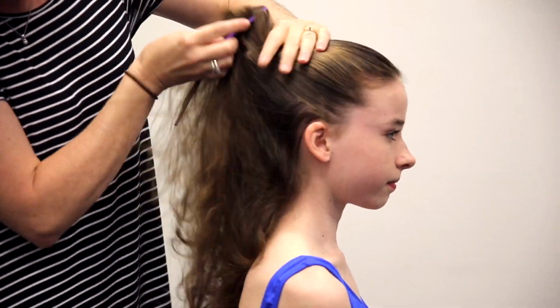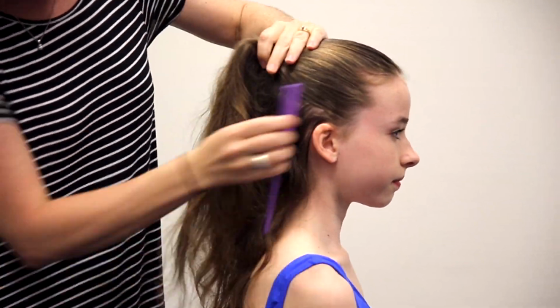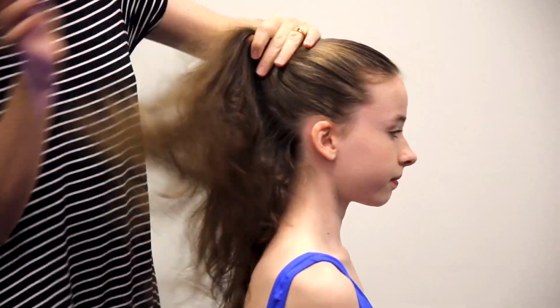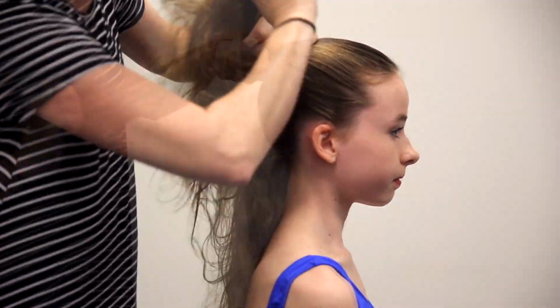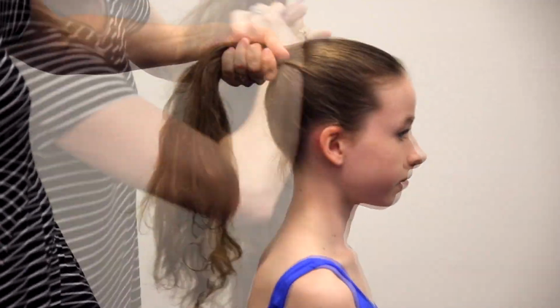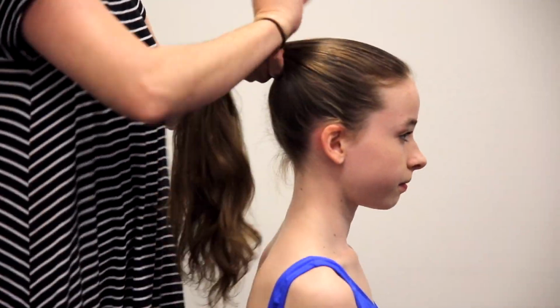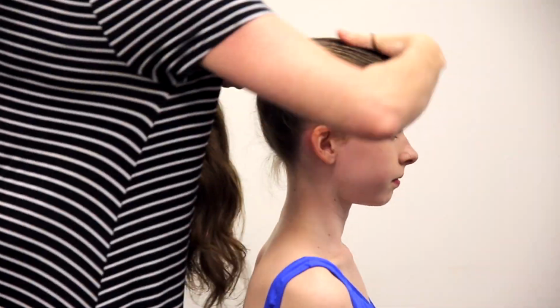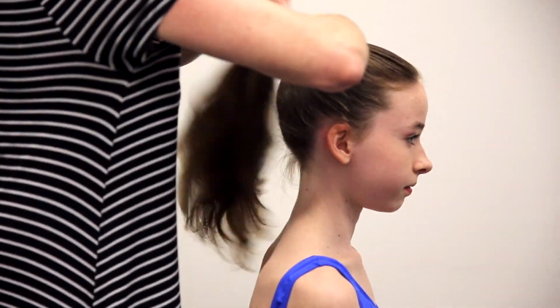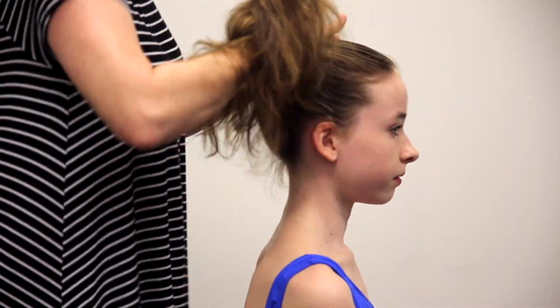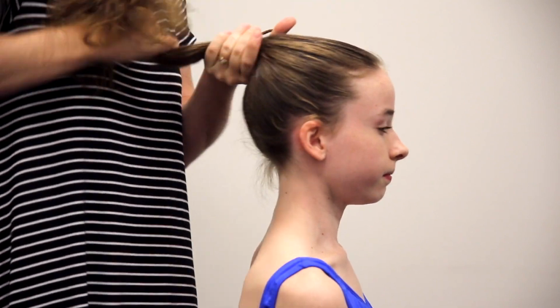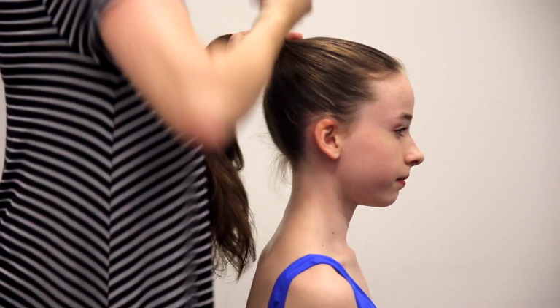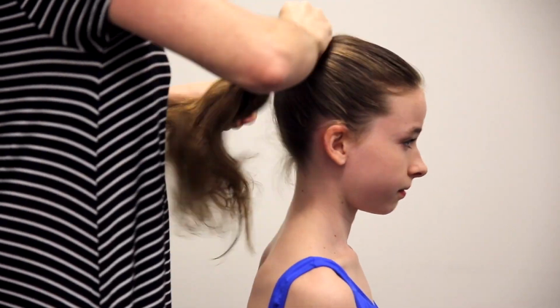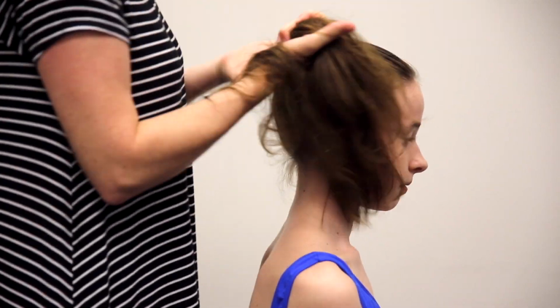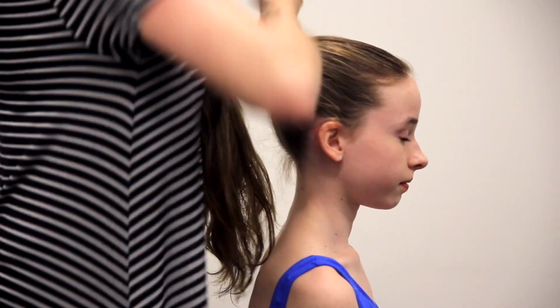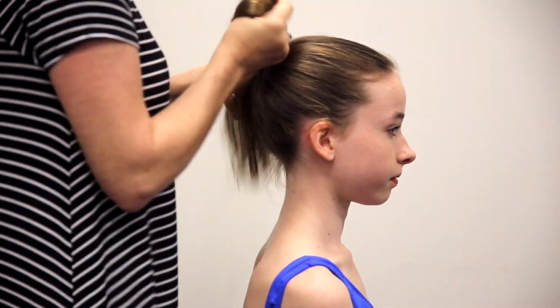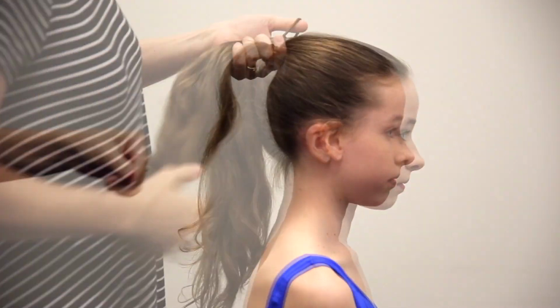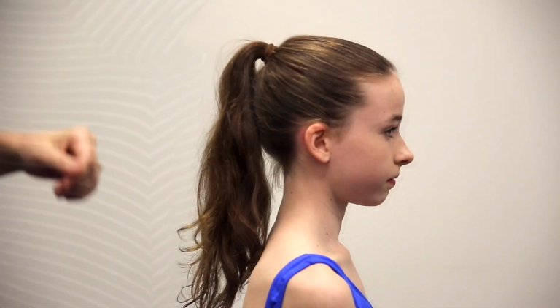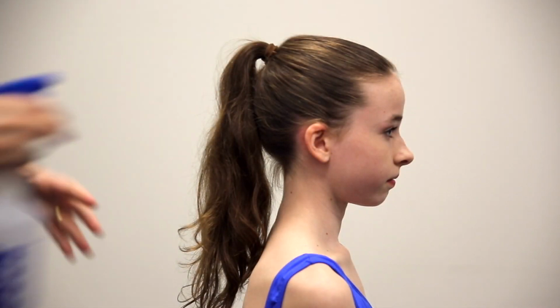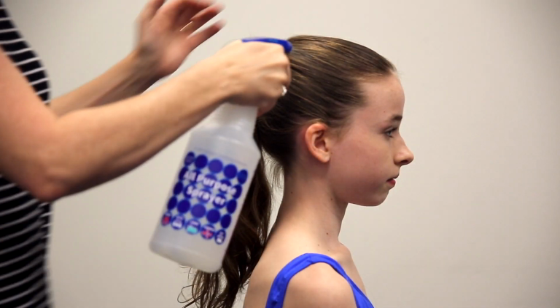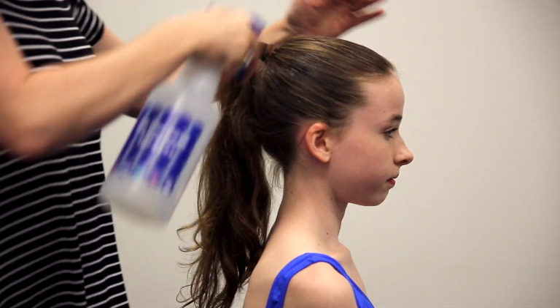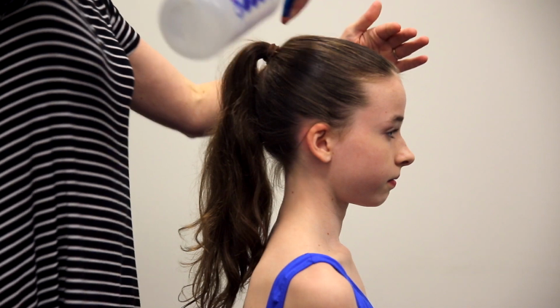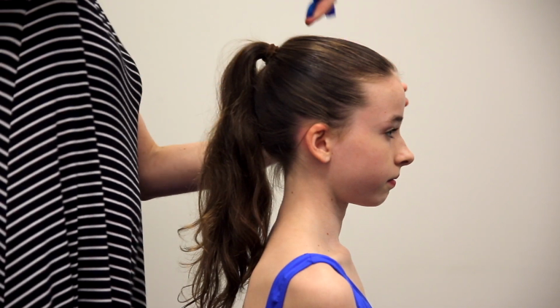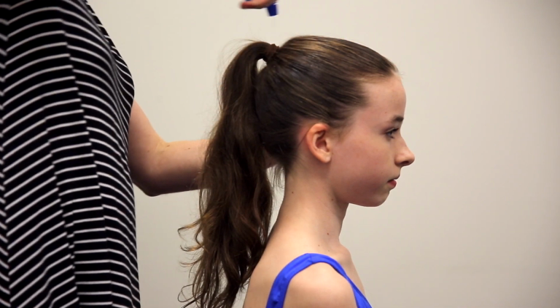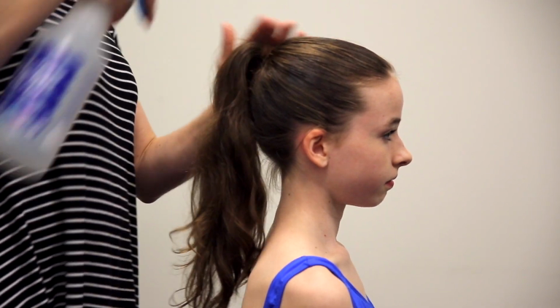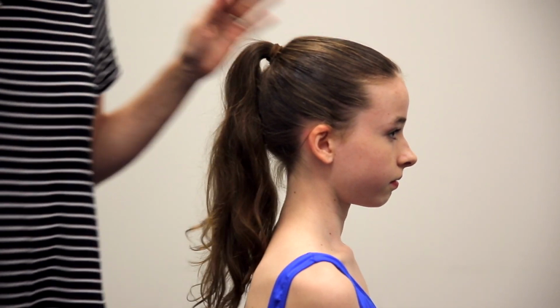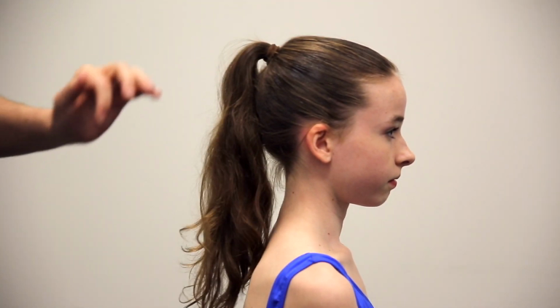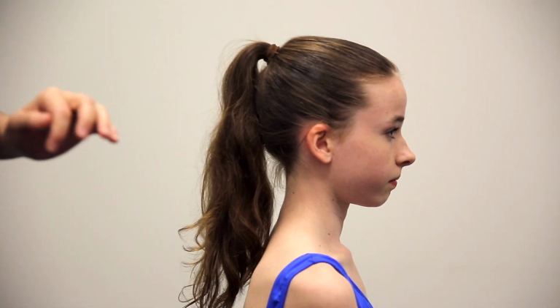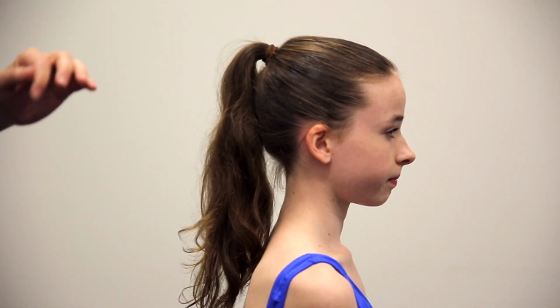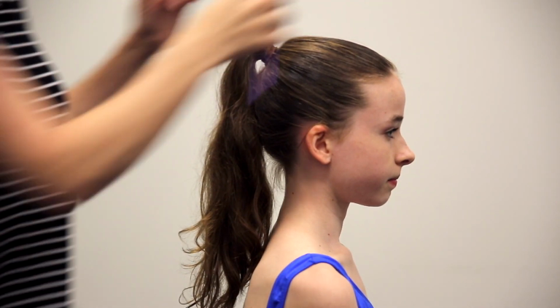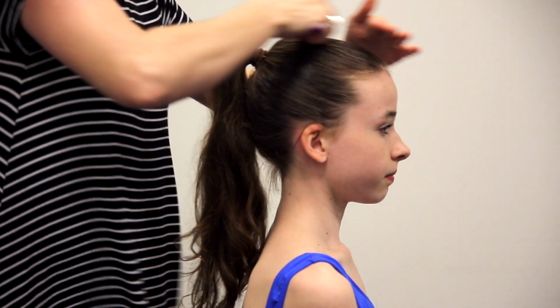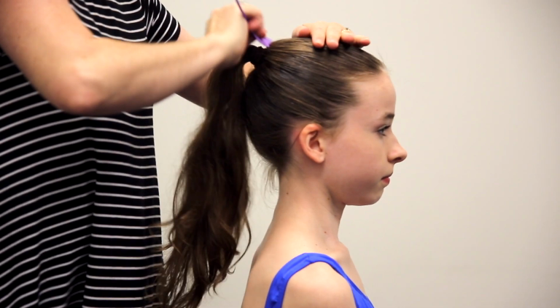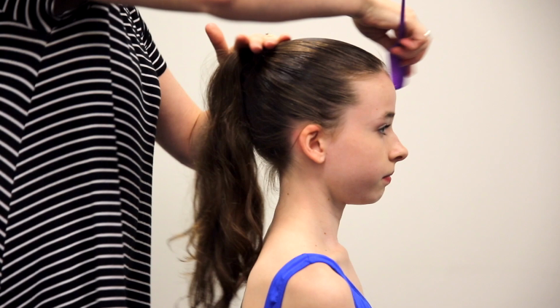Once you've got all the hair together, you're going to take an elastic. You might want to use two hair elastics for extra strength. Once you've got the ponytail sitting on the crown of the head, you can go back and spray with some more water to smooth it out.